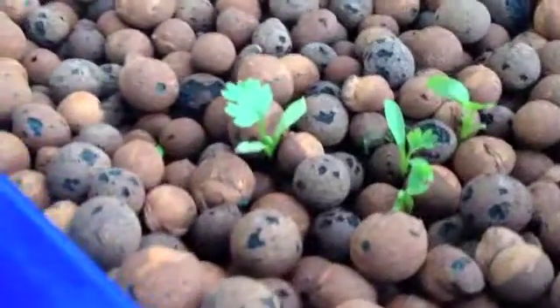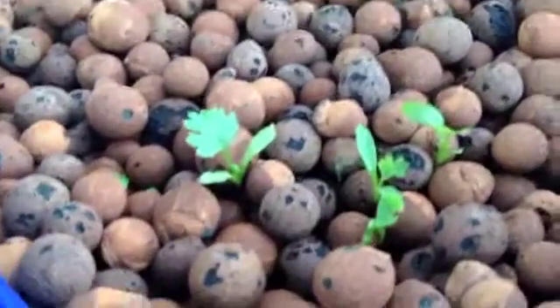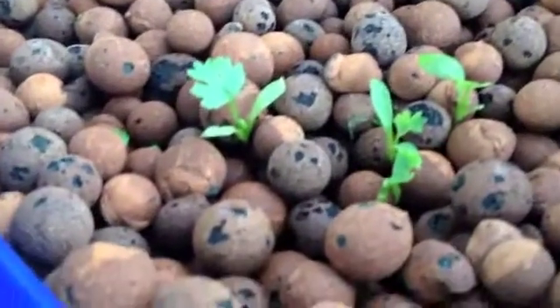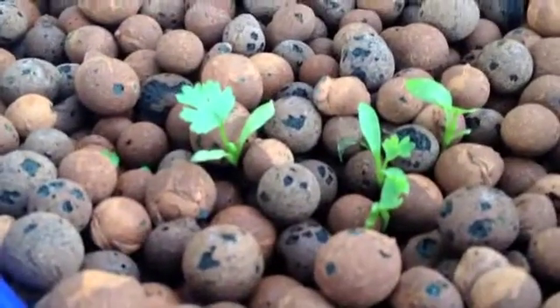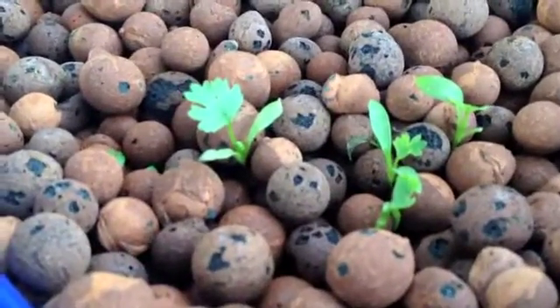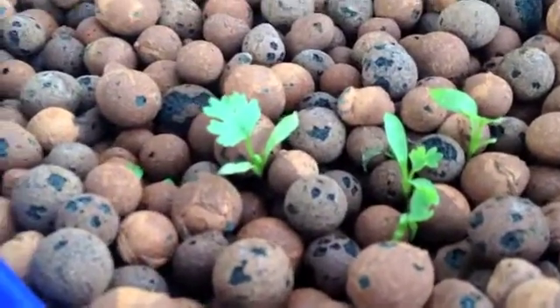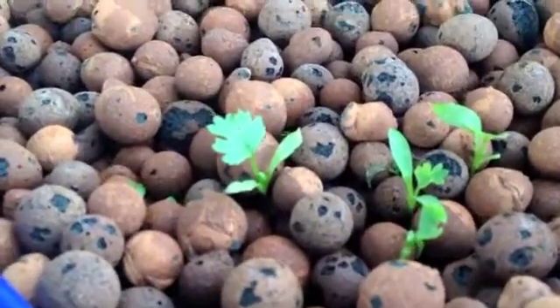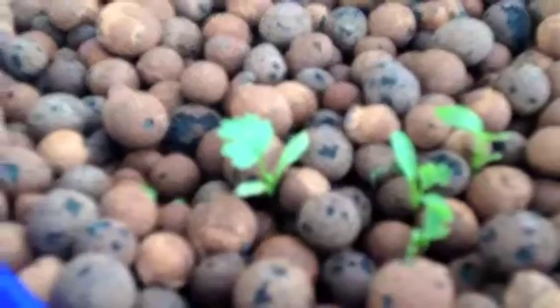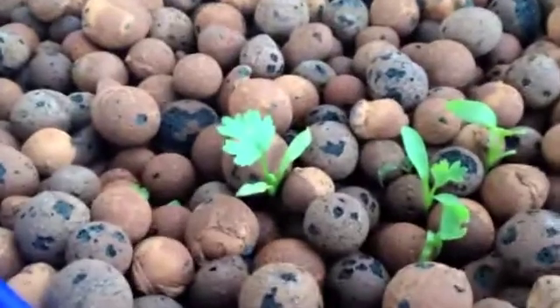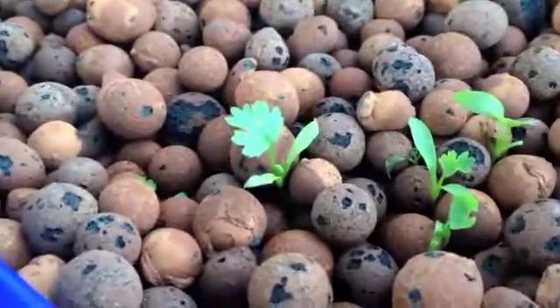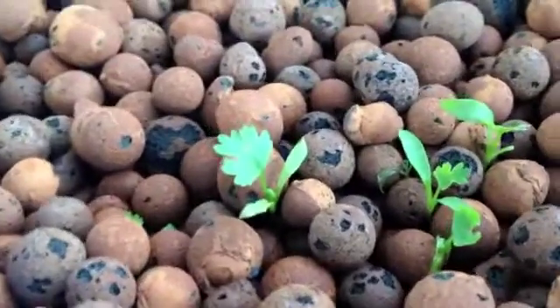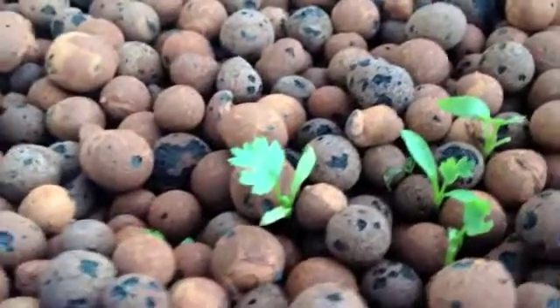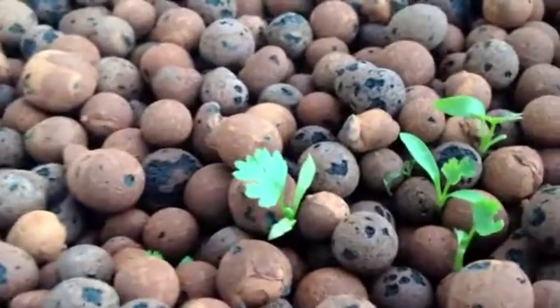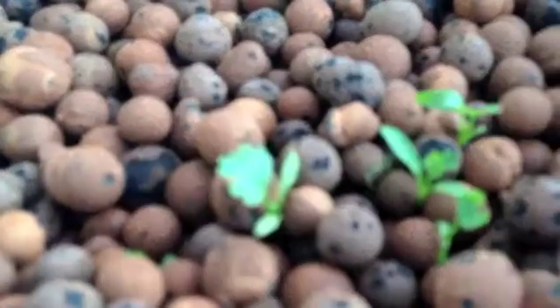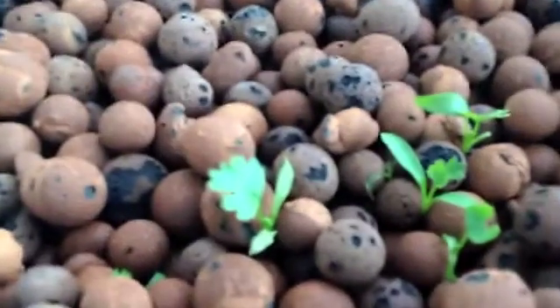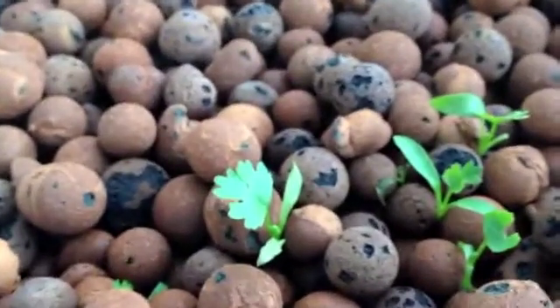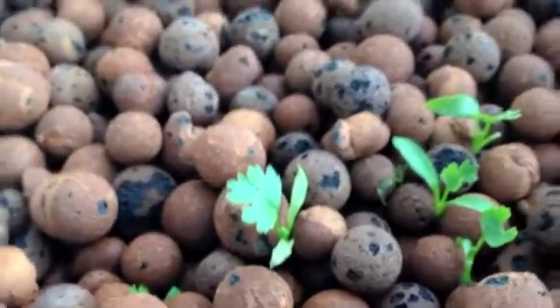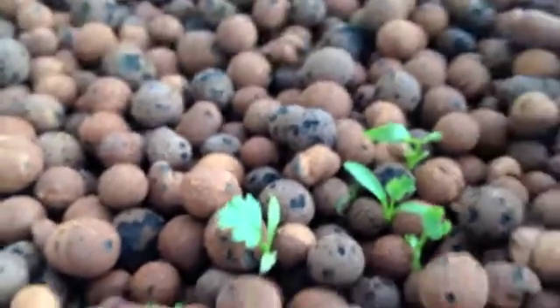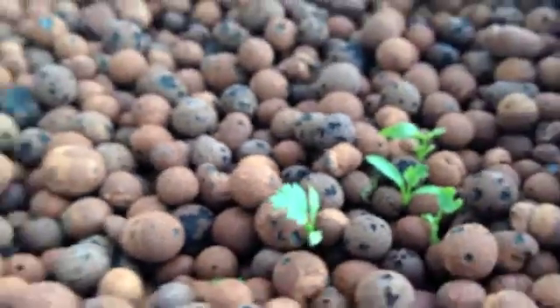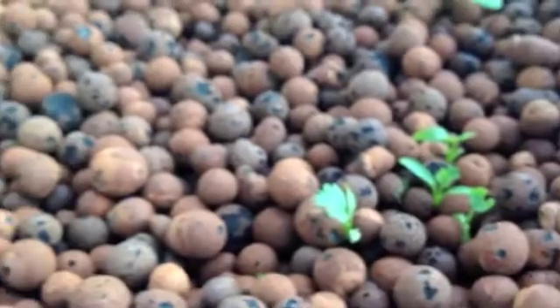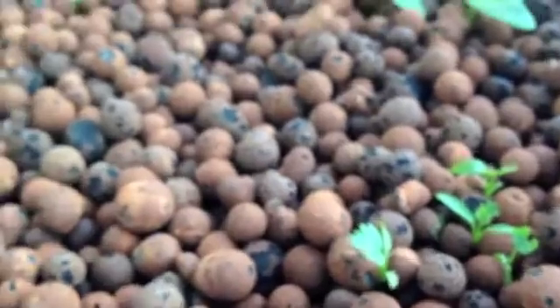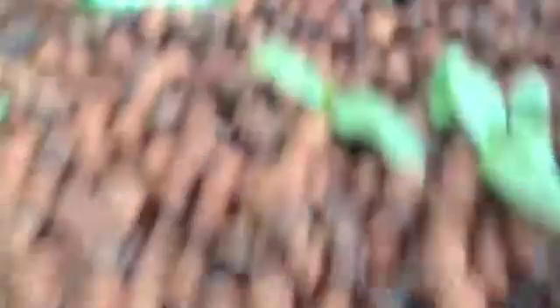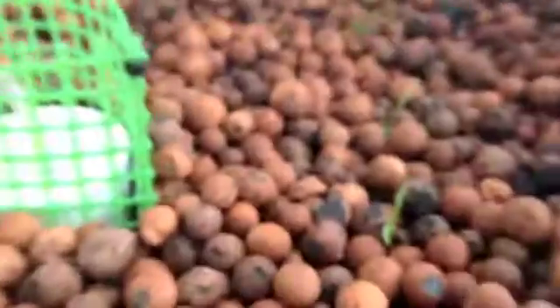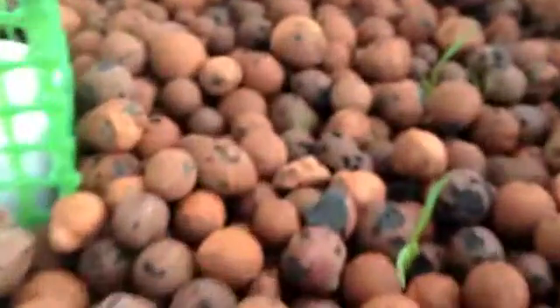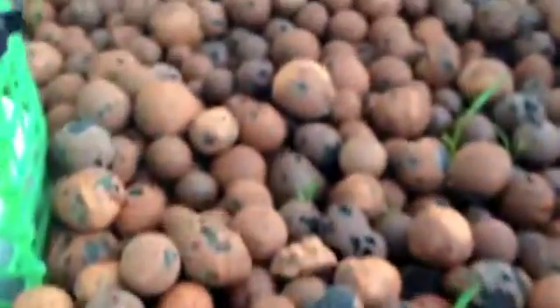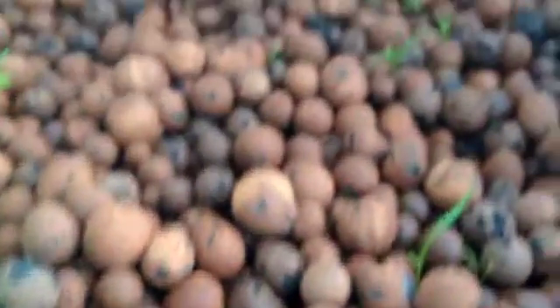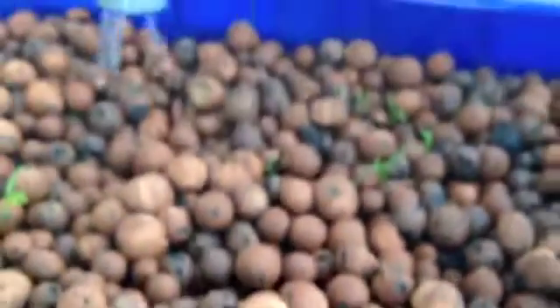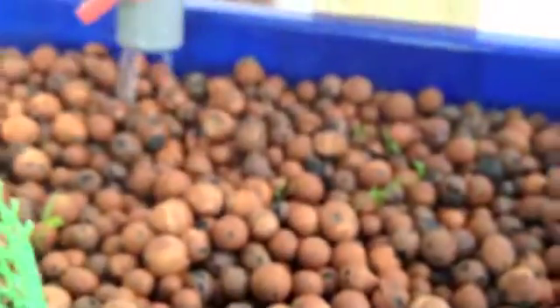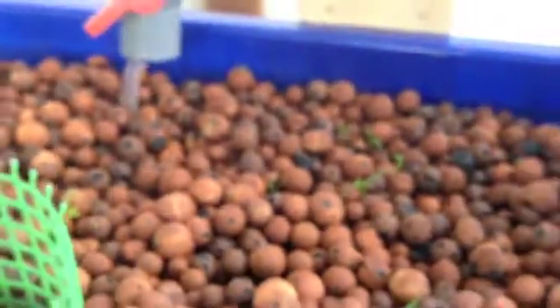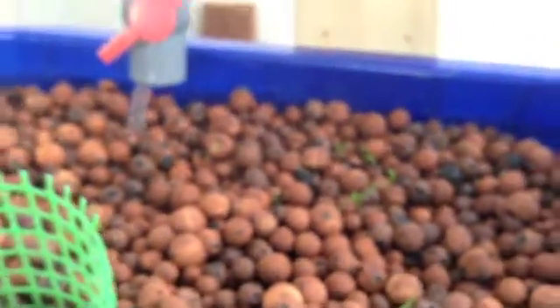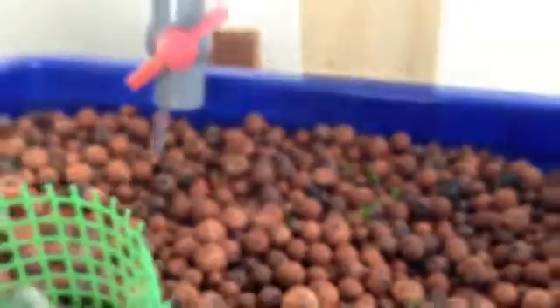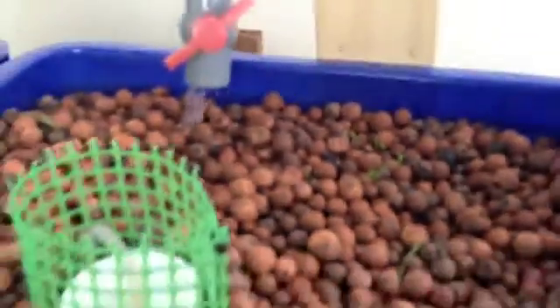I can now confirm that these are probably going to be celery, based on the shape and size of these leaves. The rest of the ones back here also look like they're going to turn out to be celery.